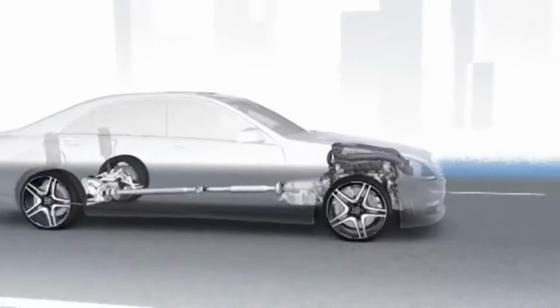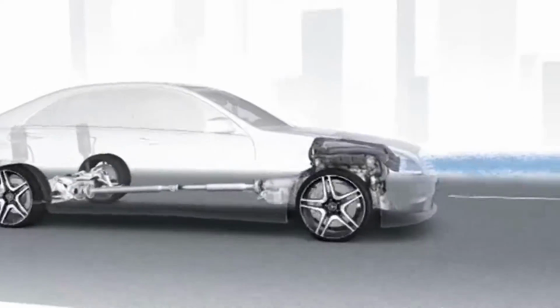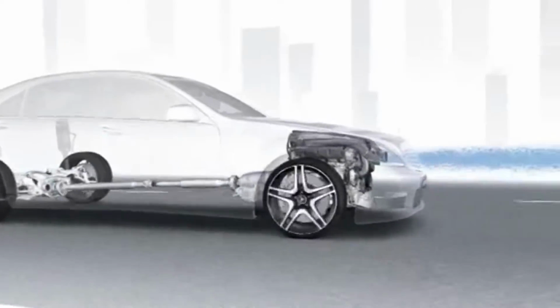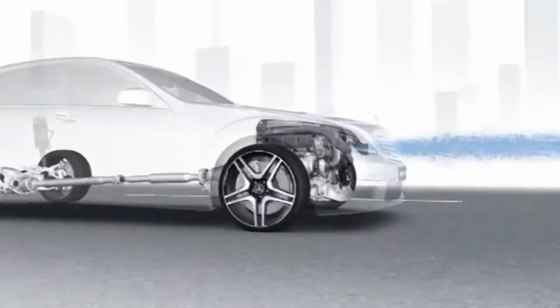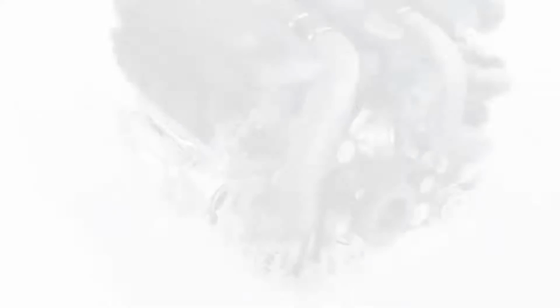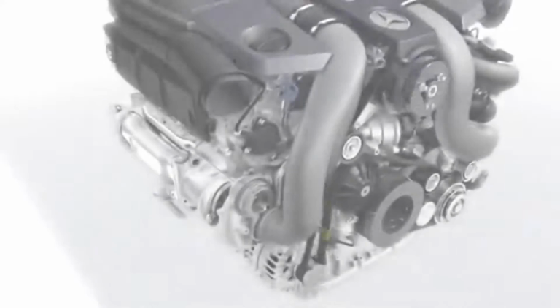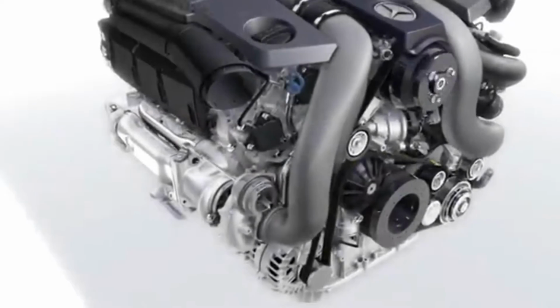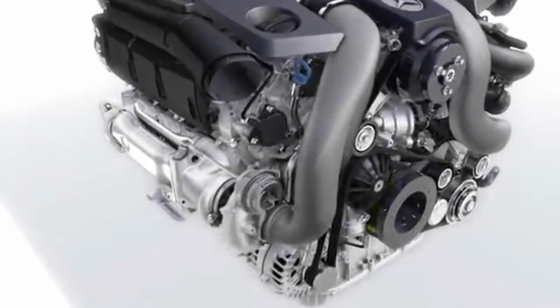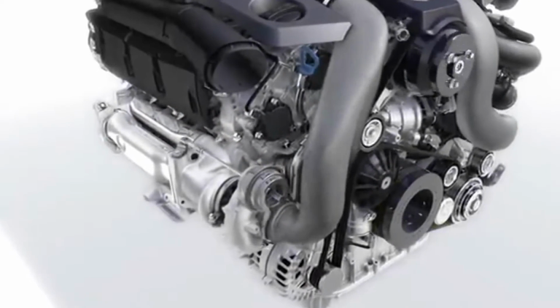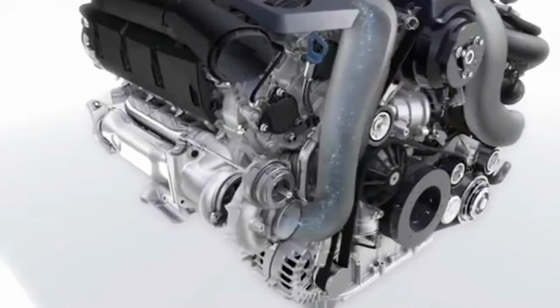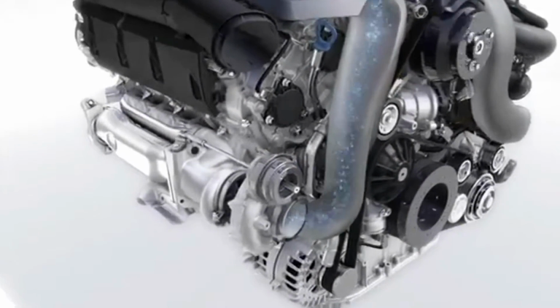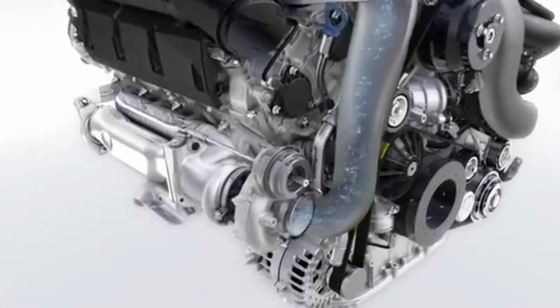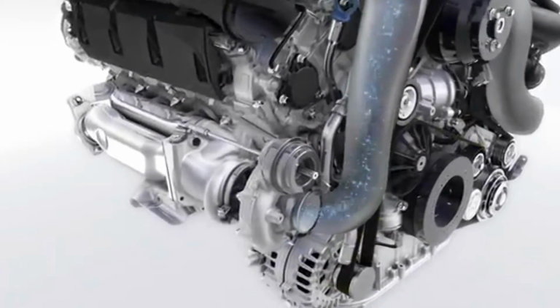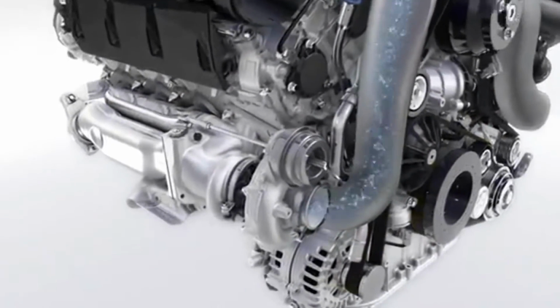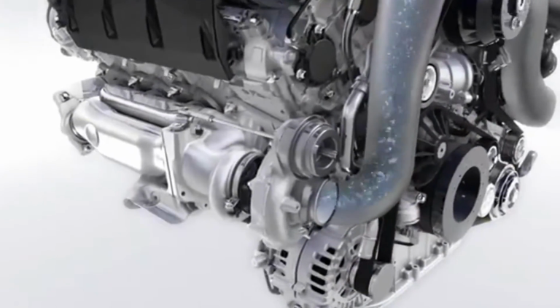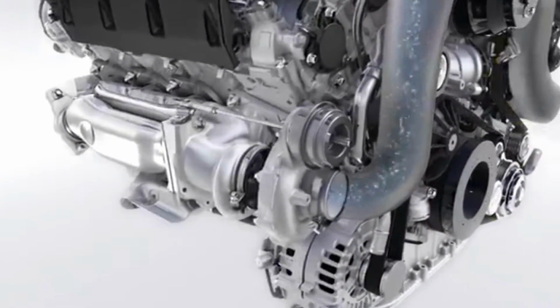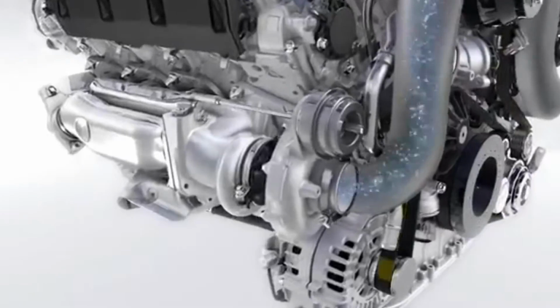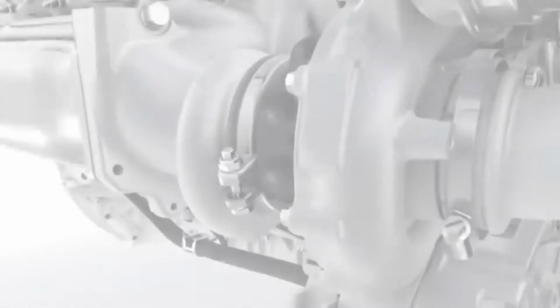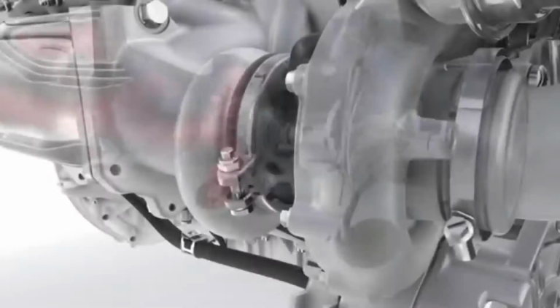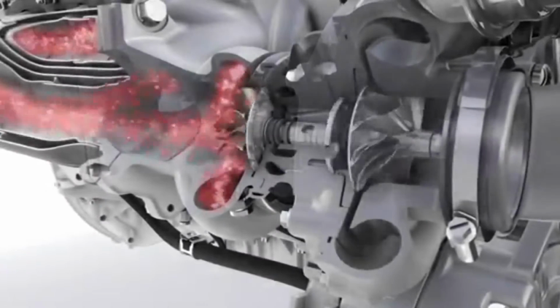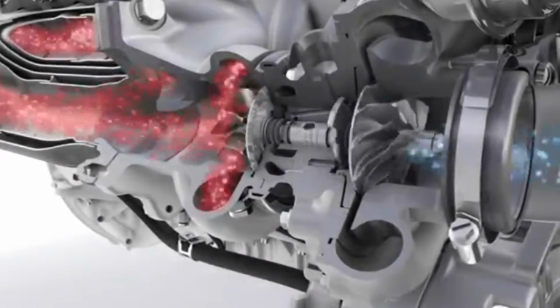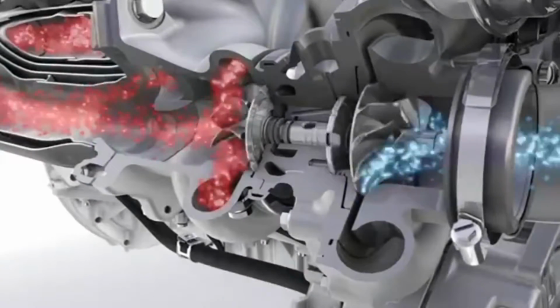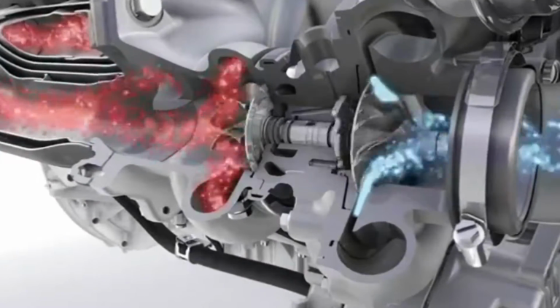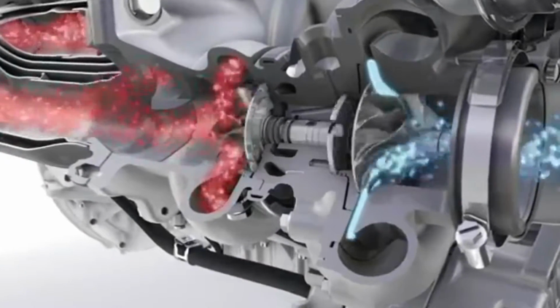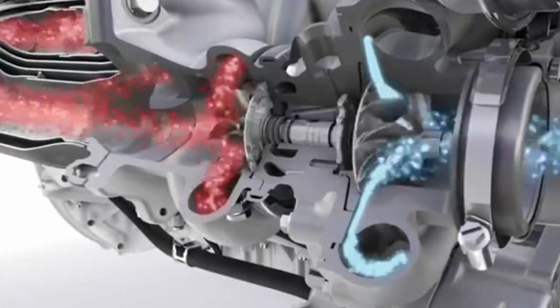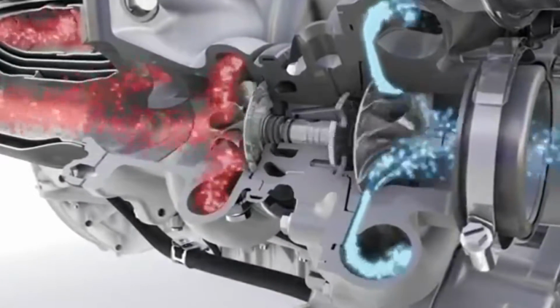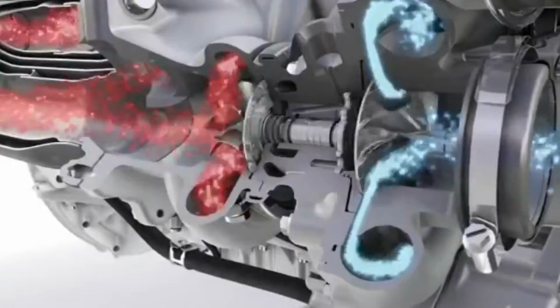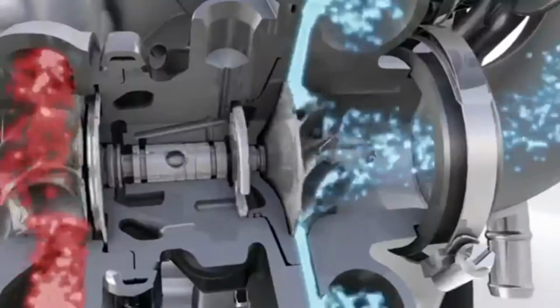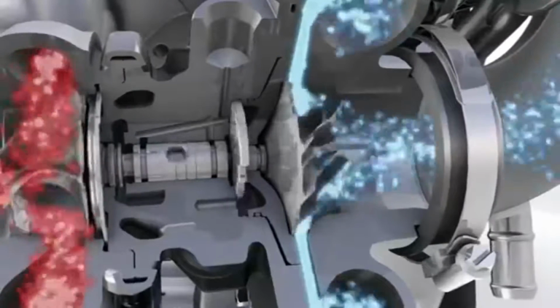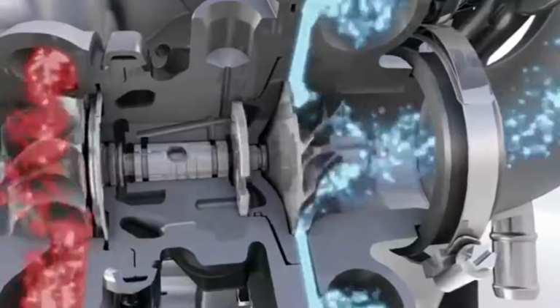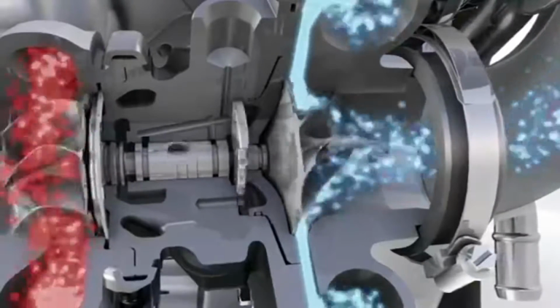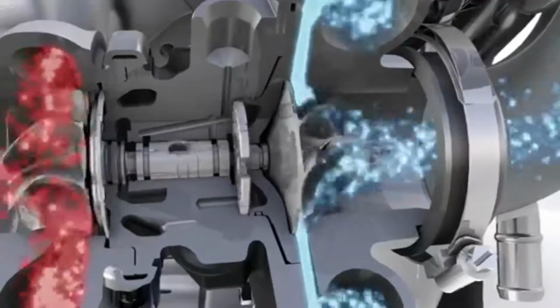Before the air reaches the combustion chamber, it is compressed into the turbochargers. The exhaust energy drives a compressor wheel inside the turbocharger, which compresses the charge air in the intake tract to 2.3 times its normal density.